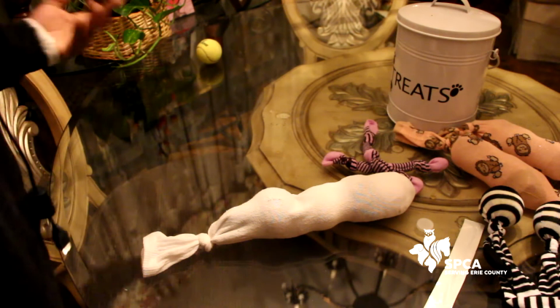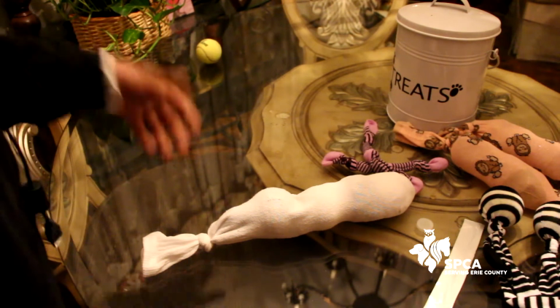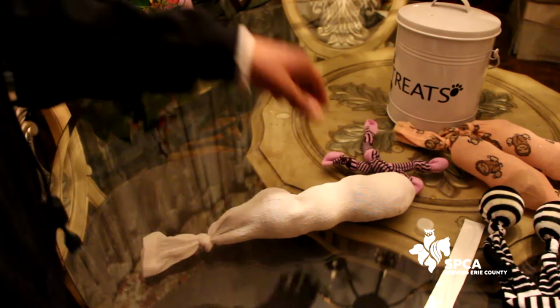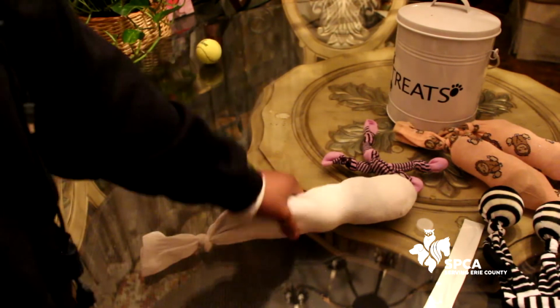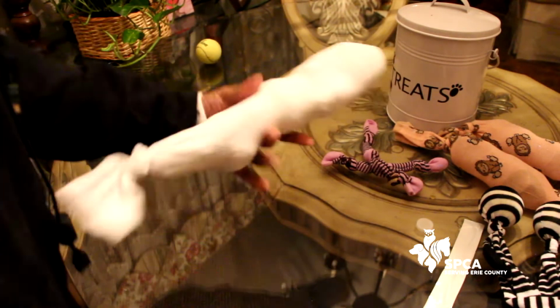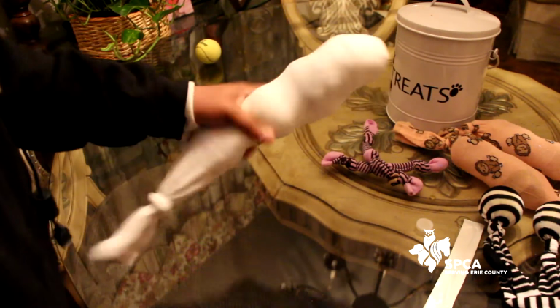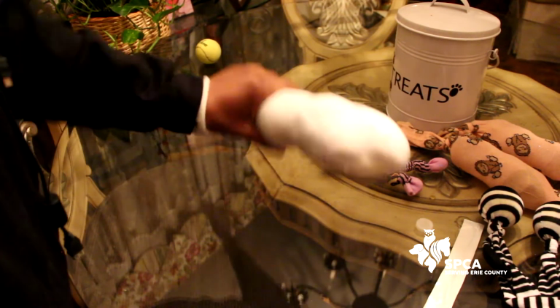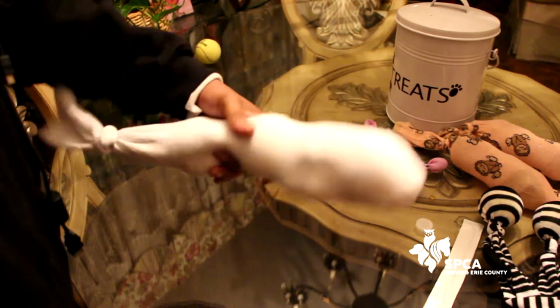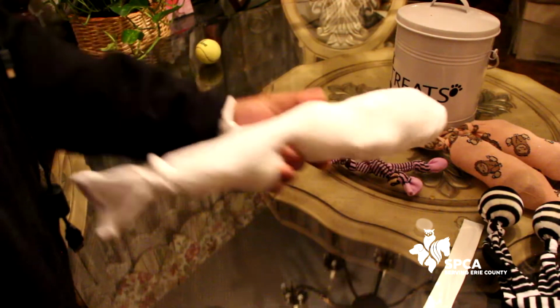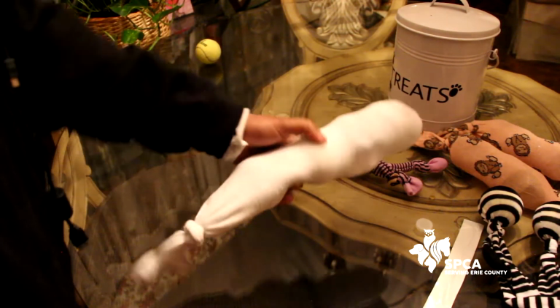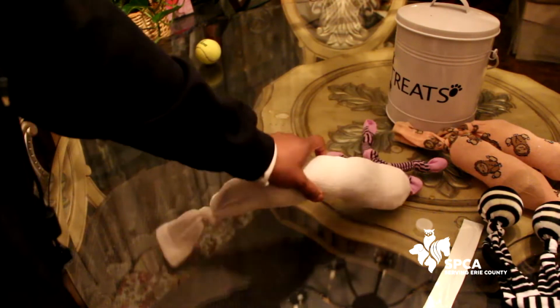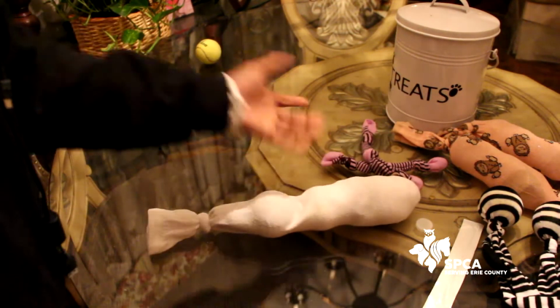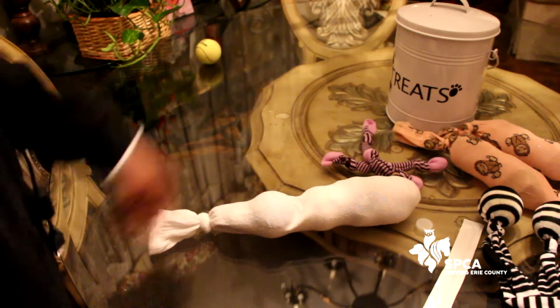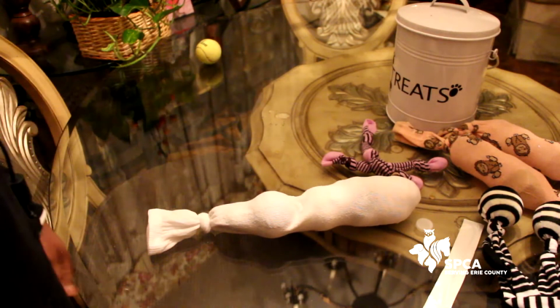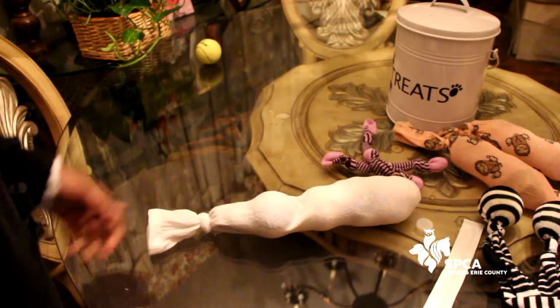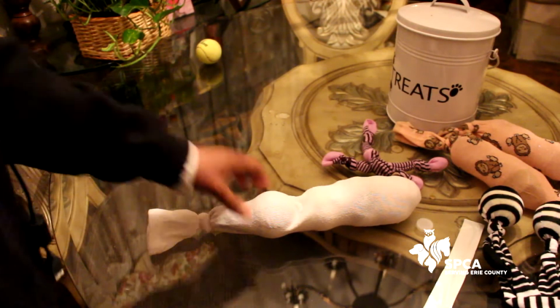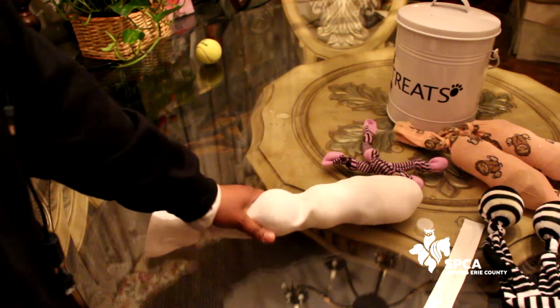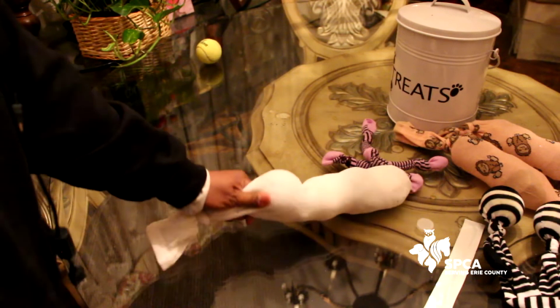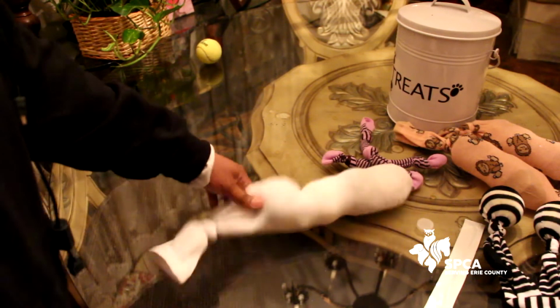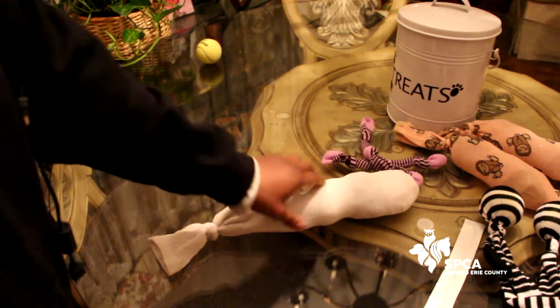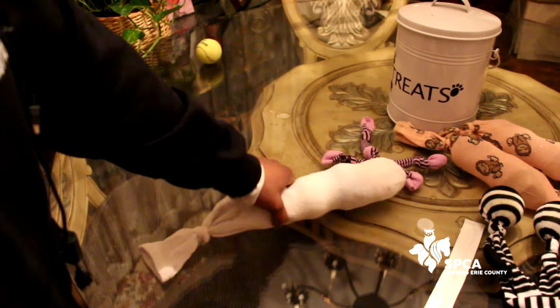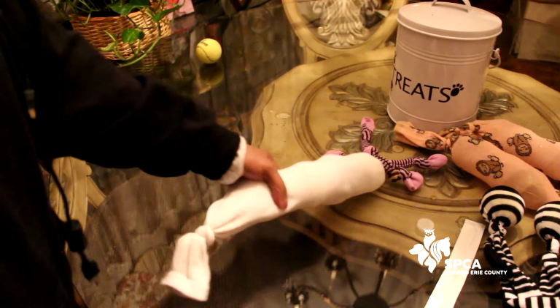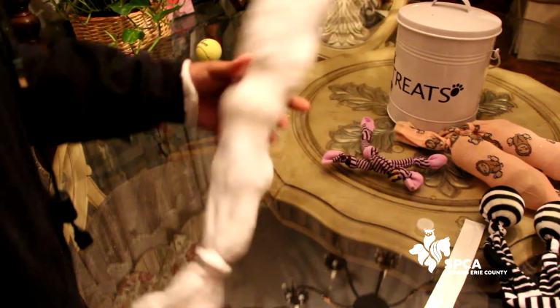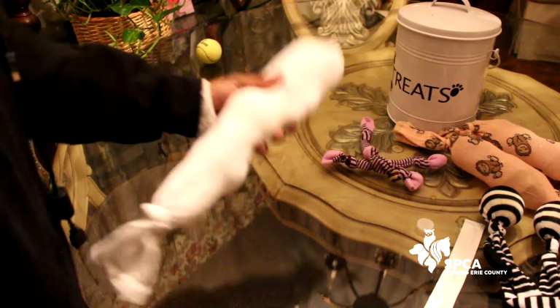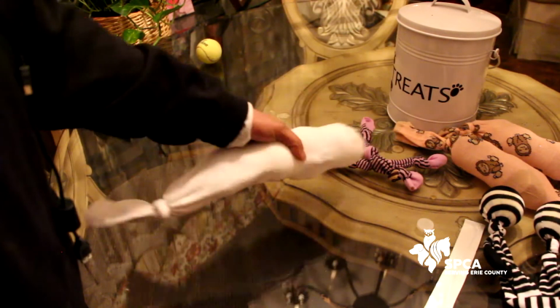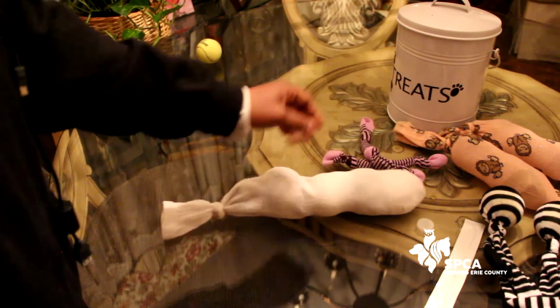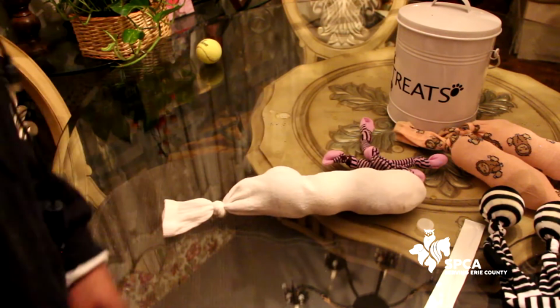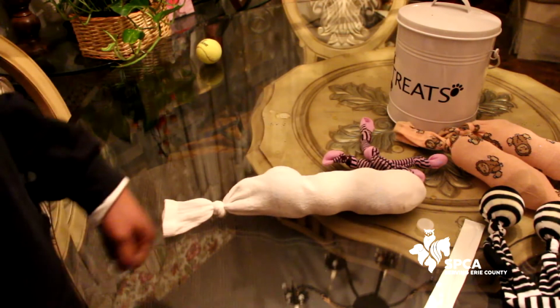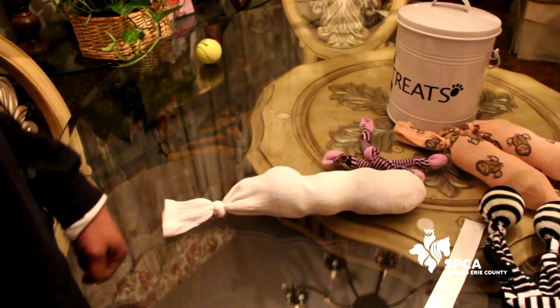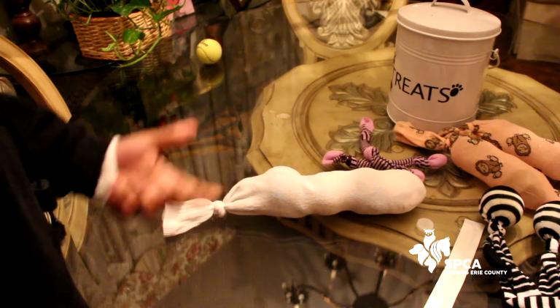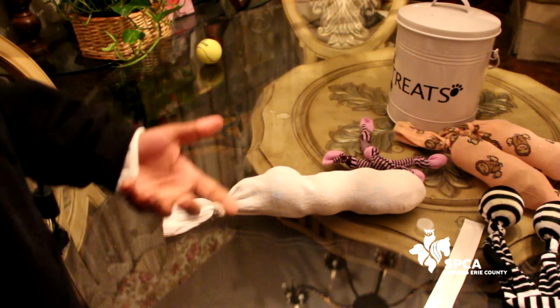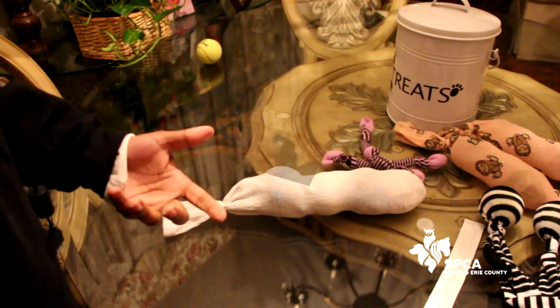Thank you for joining us for our simple, practical, and inexpensive dog enrichment toy making. See you guys next time!